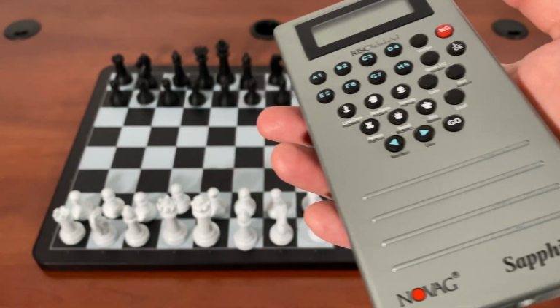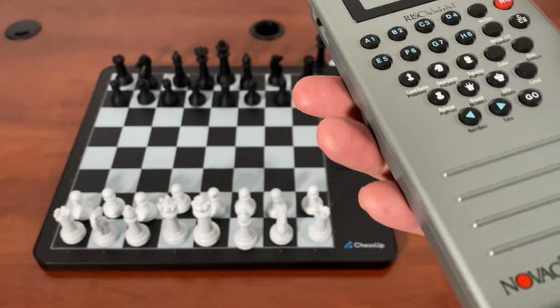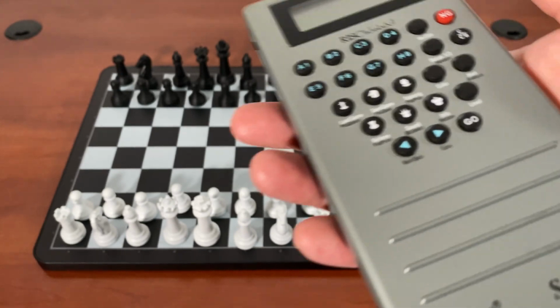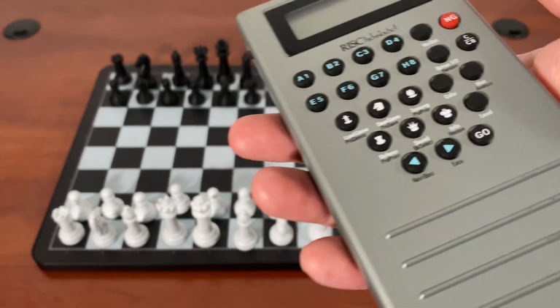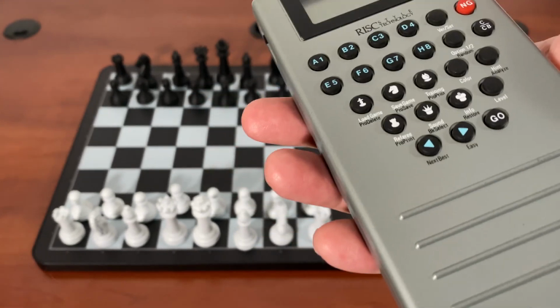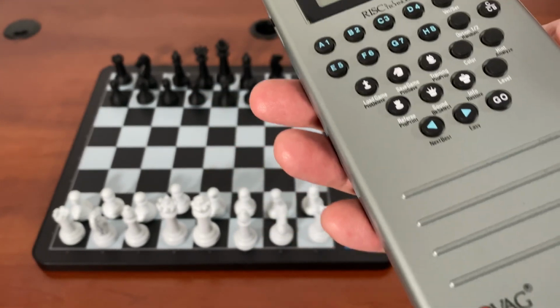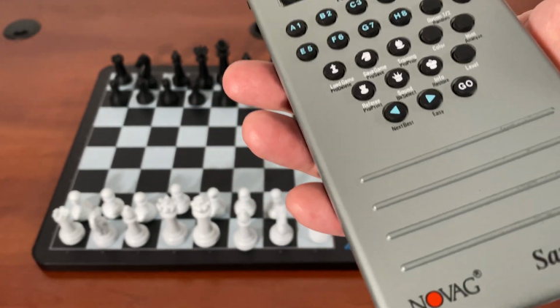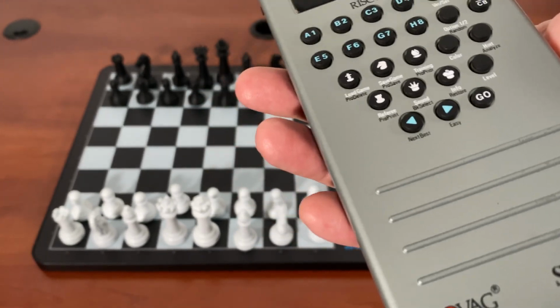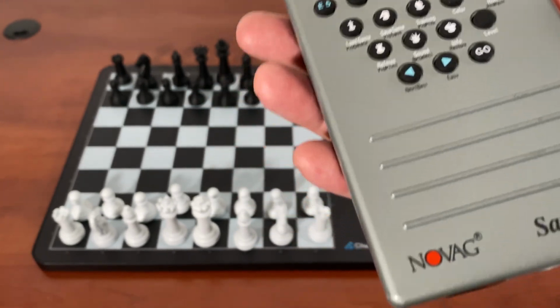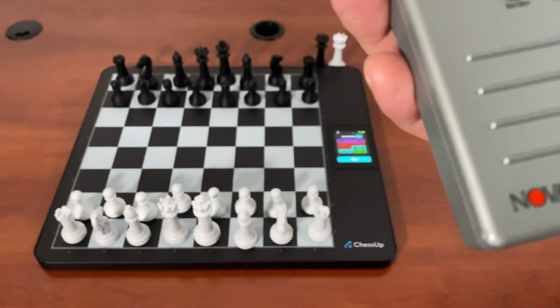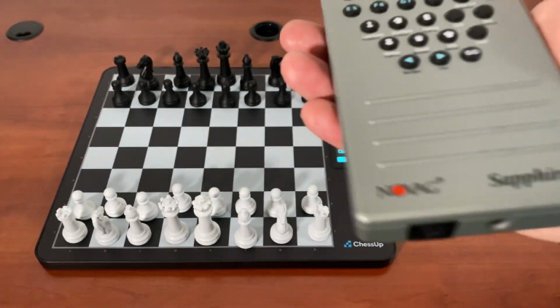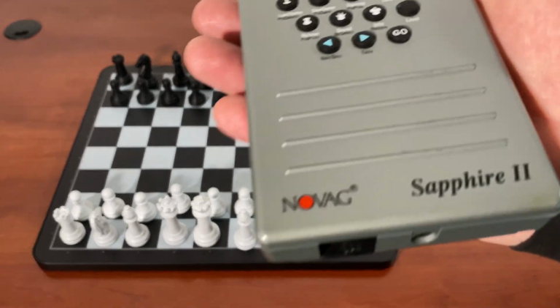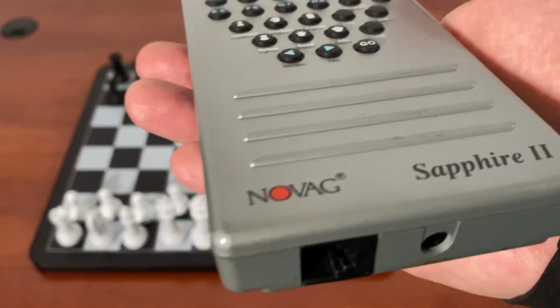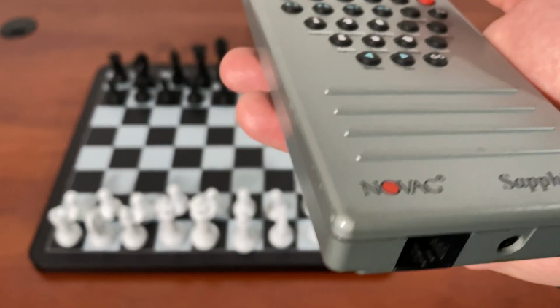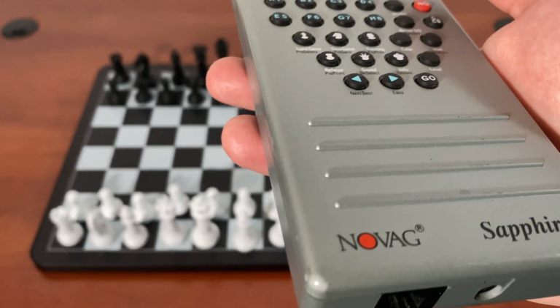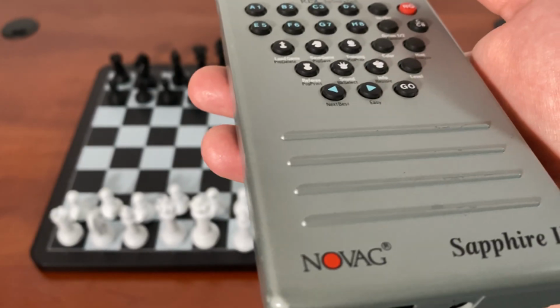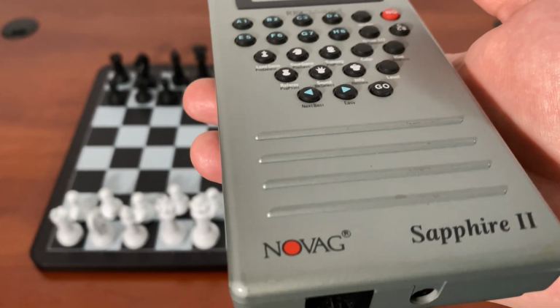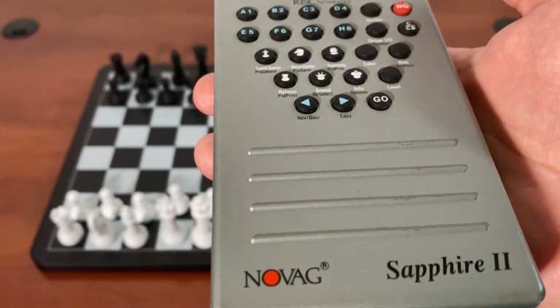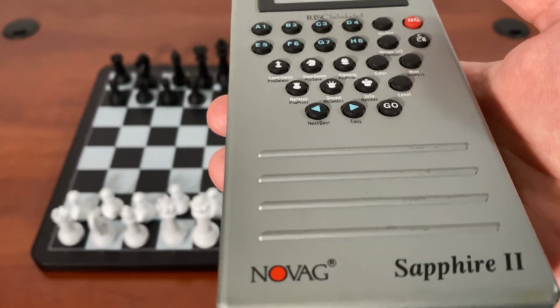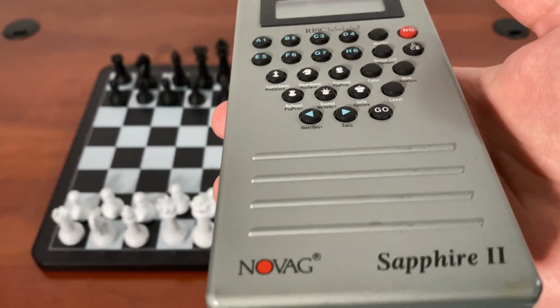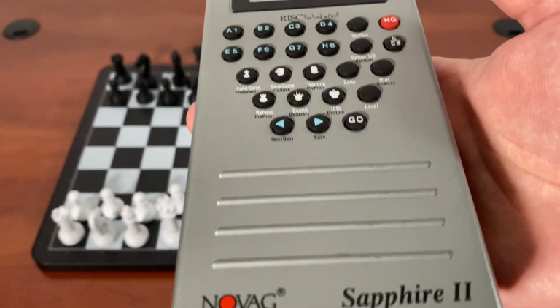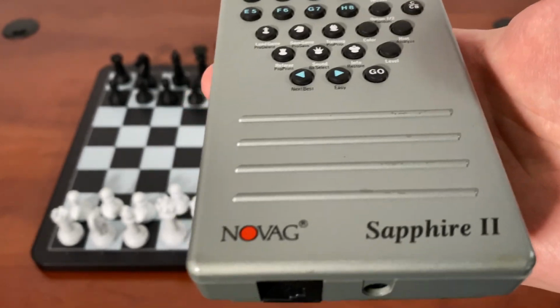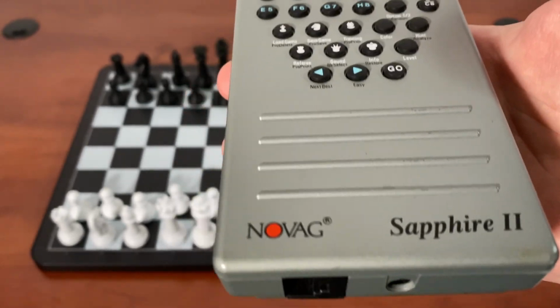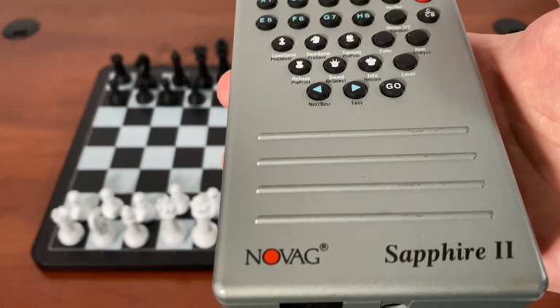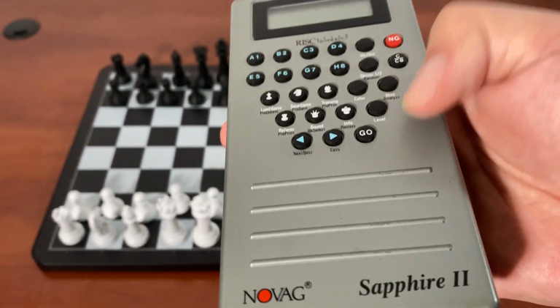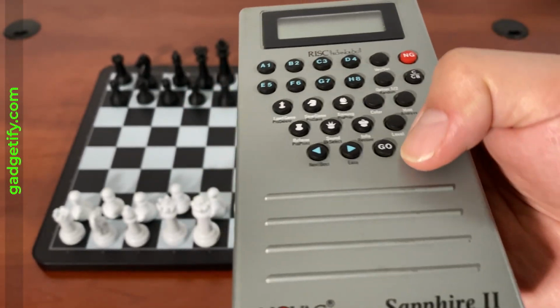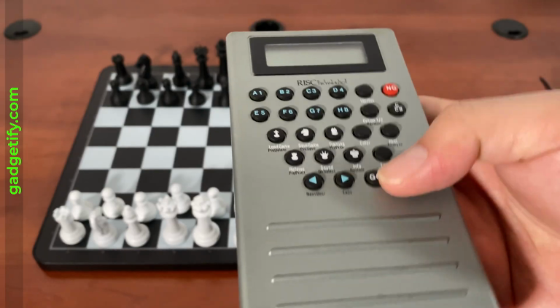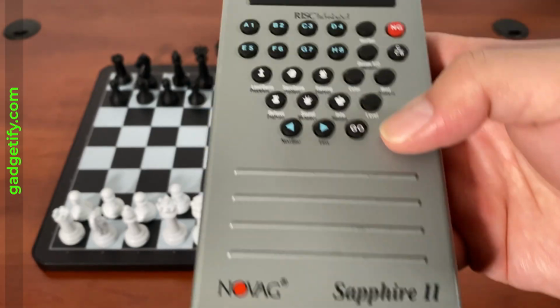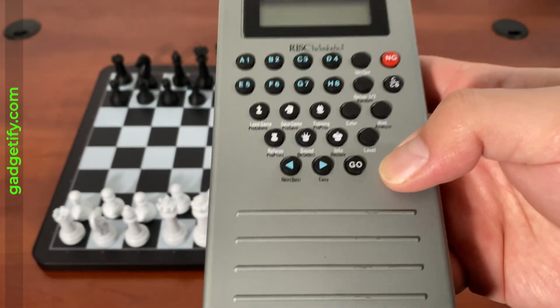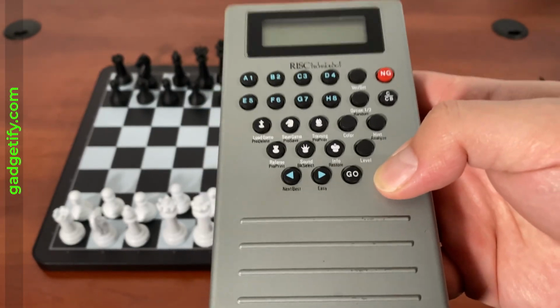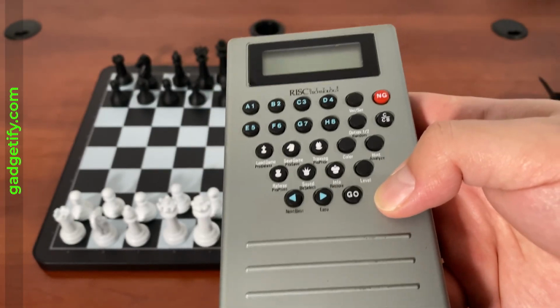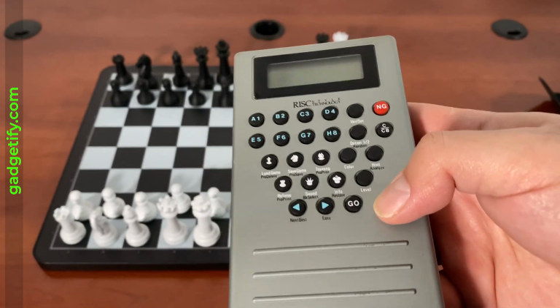I've also covered the Nove Solo, Sapphire 1 — this is Sapphire 2. There's a Nove VIP, I've covered that as well, so there are just a lot of these that you can test, but this is supposed to be the strongest one.